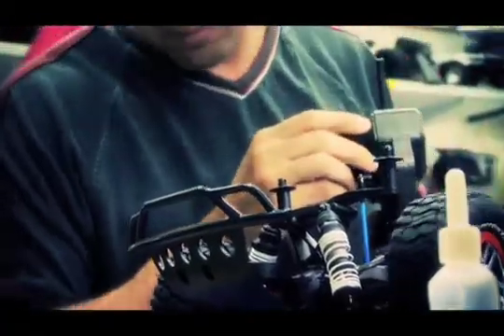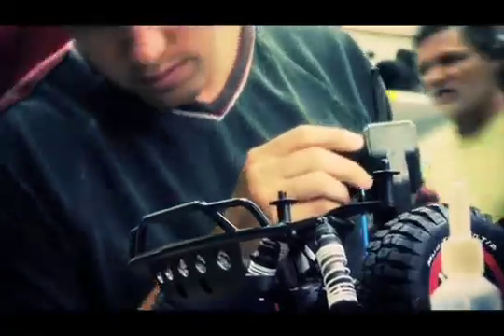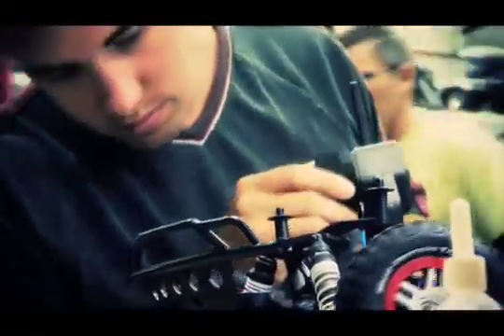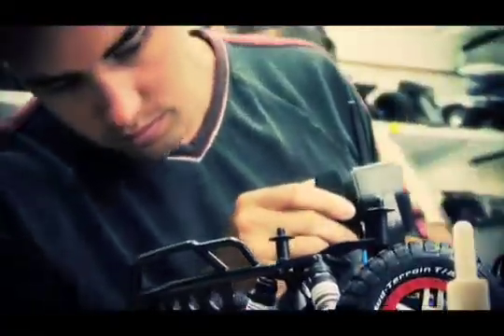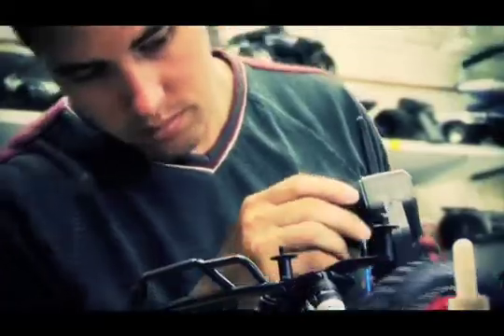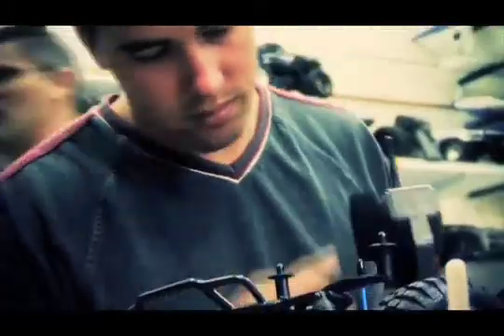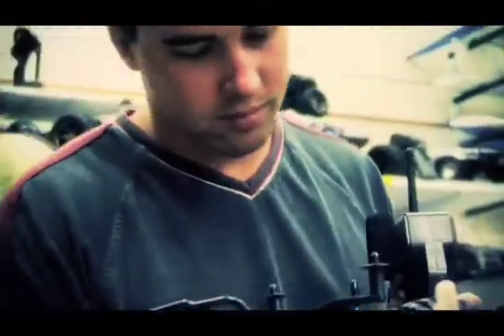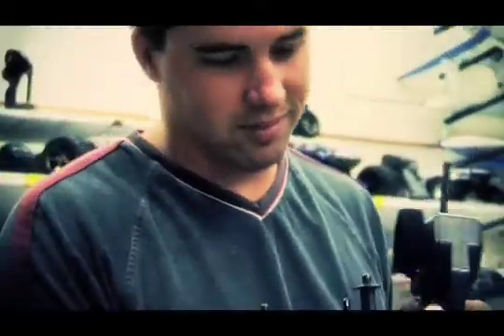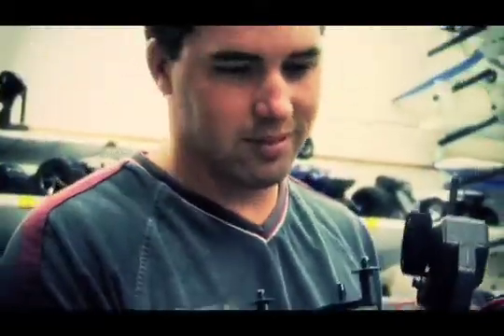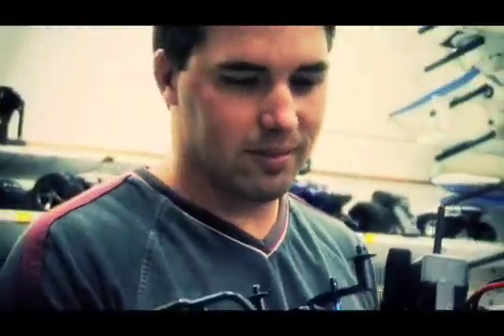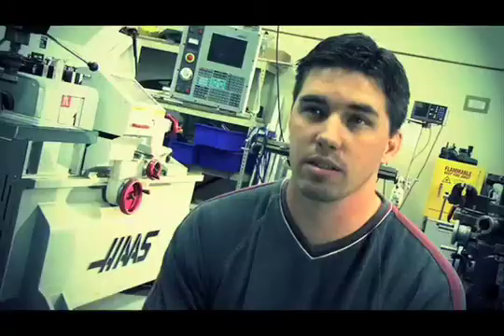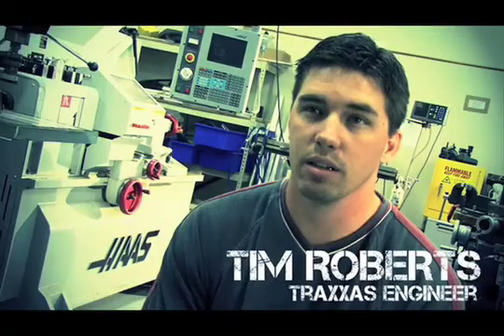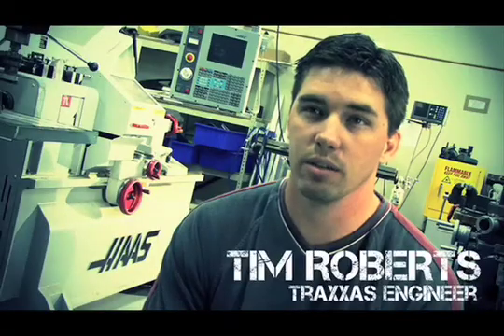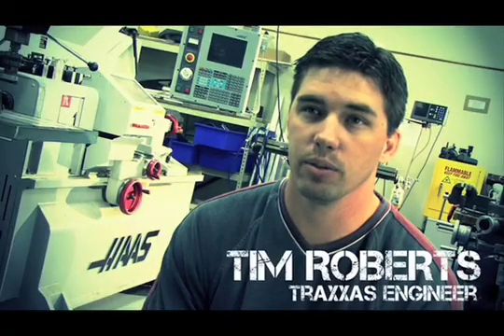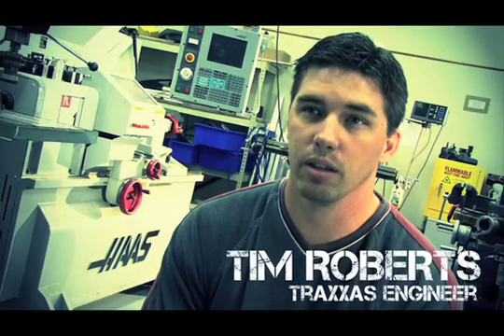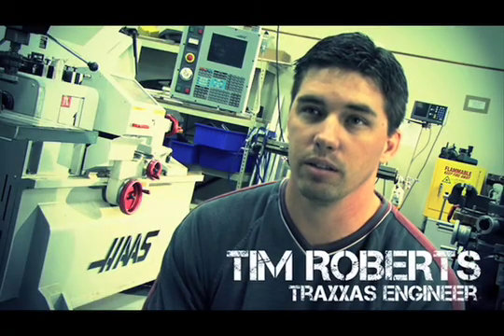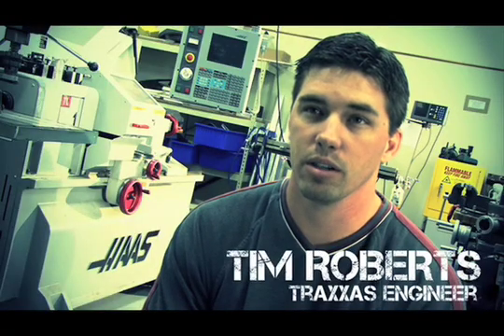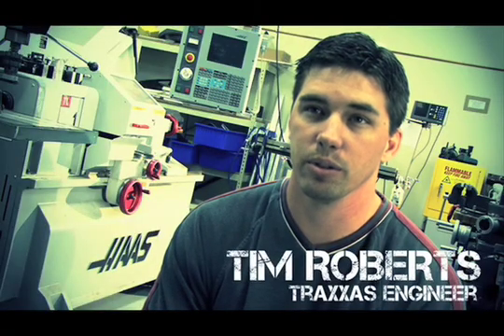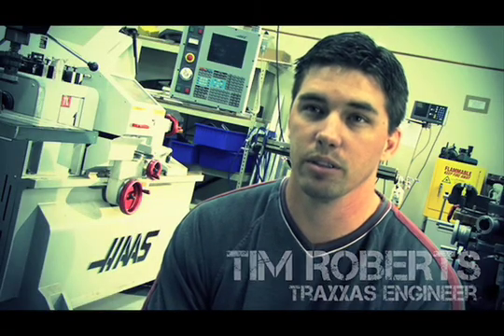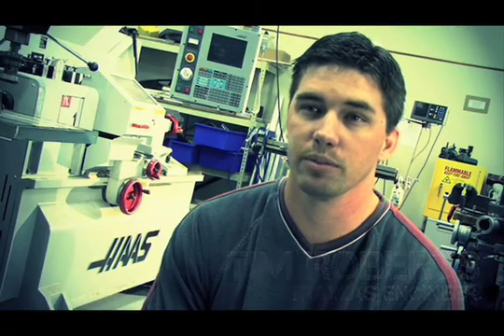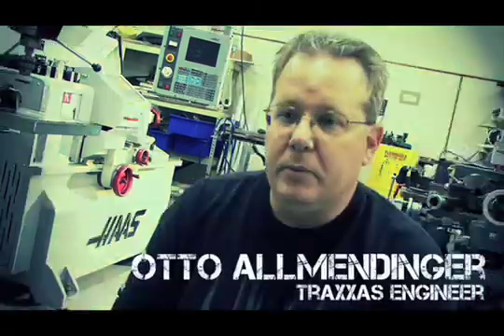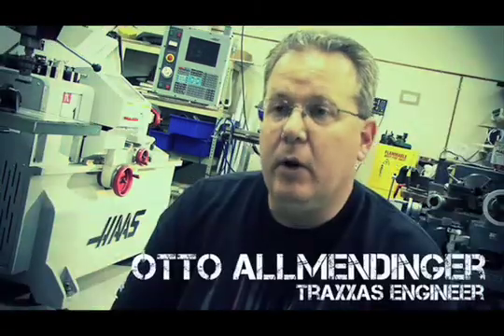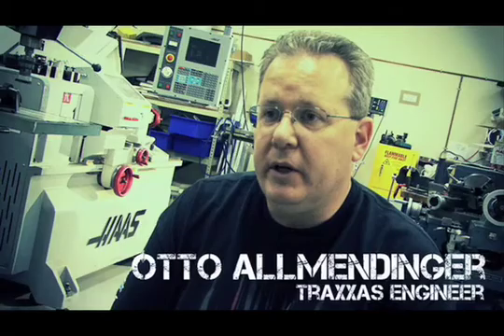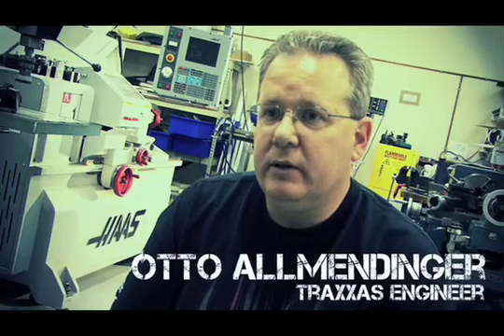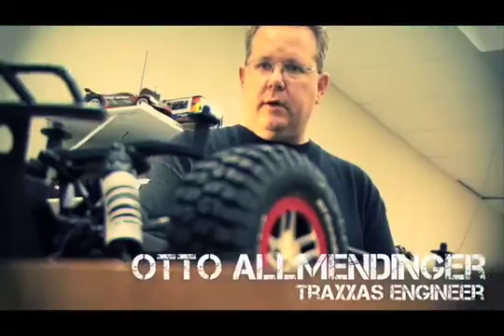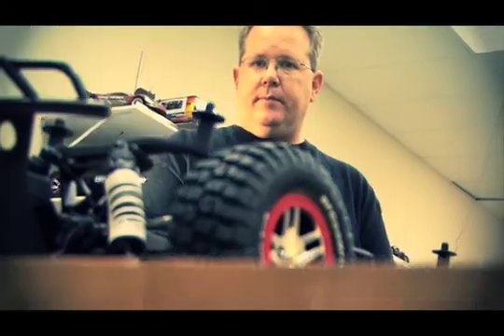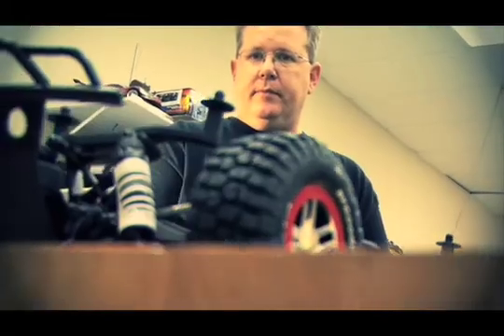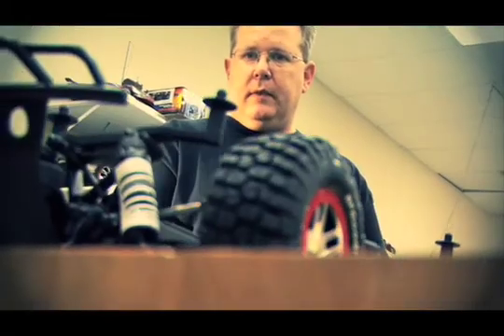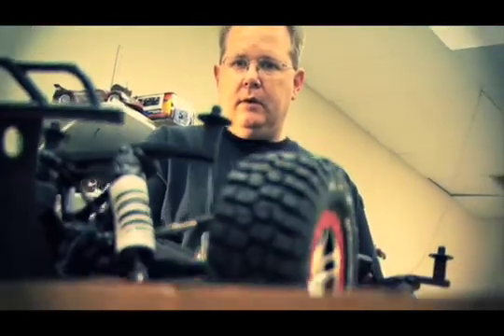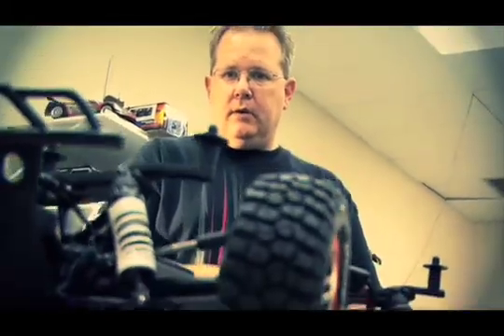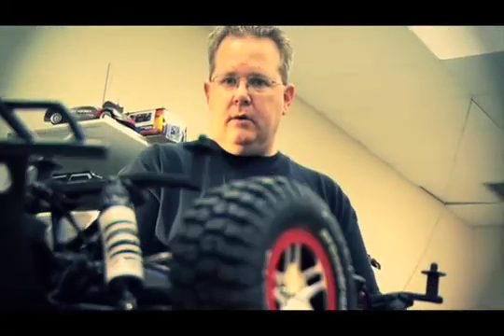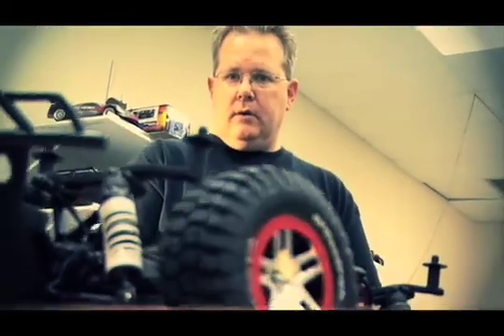My name is Tim Roberts. I'm a design engineer here at Traxxas and I worked on the Slash 4WD. My name is Otto Almendinger. I was the project manager for the Slash 4X4.